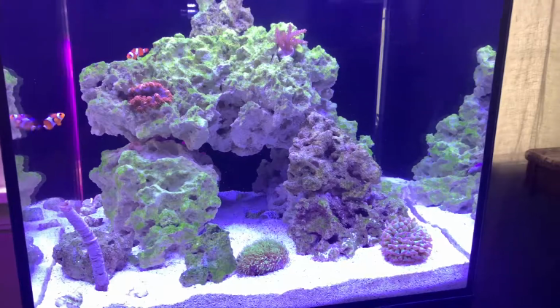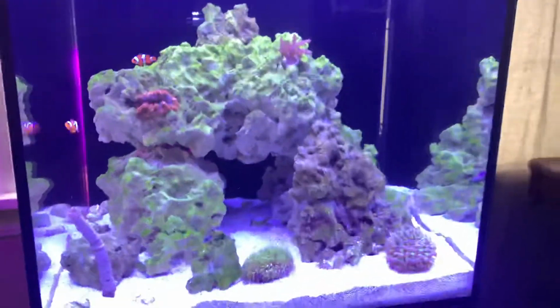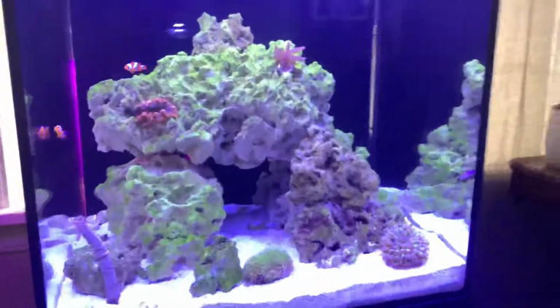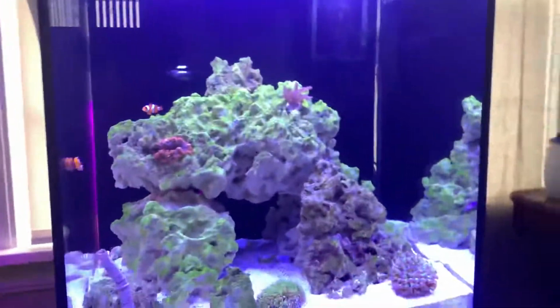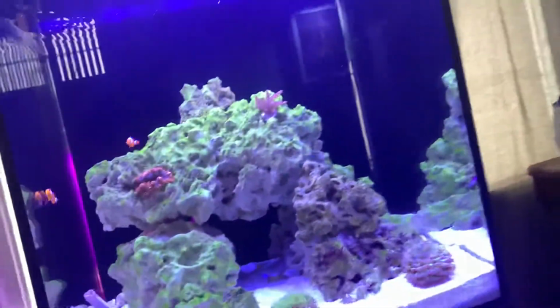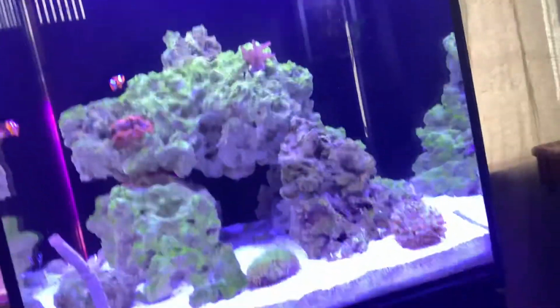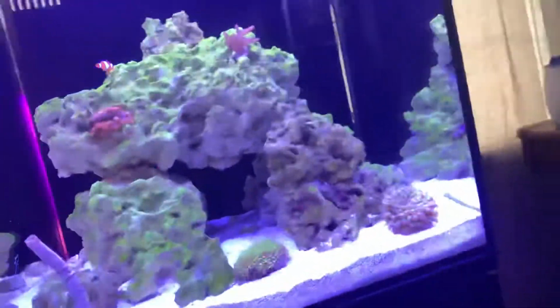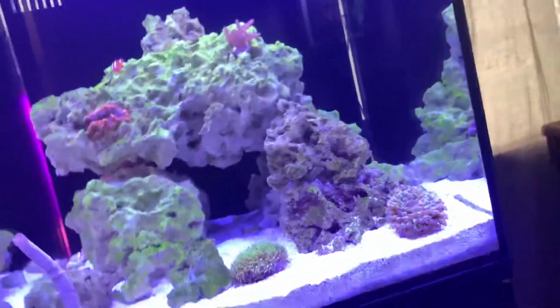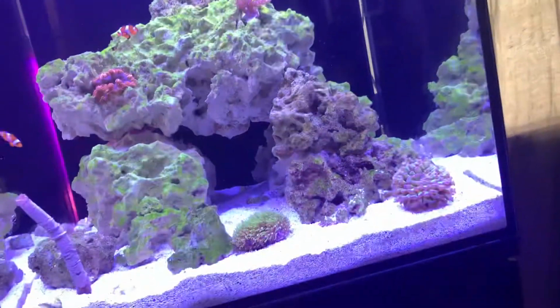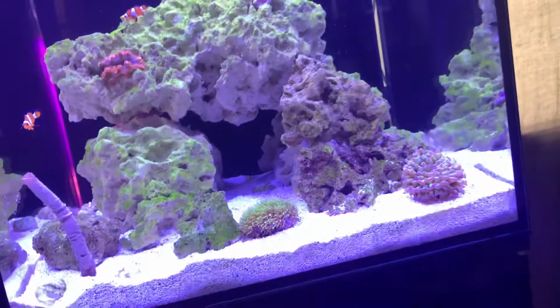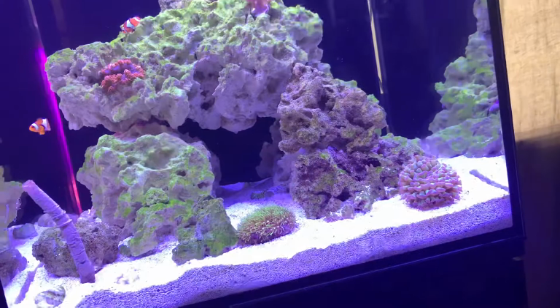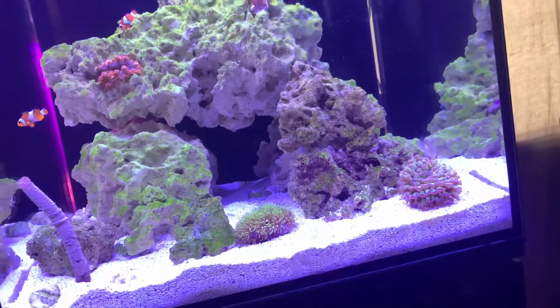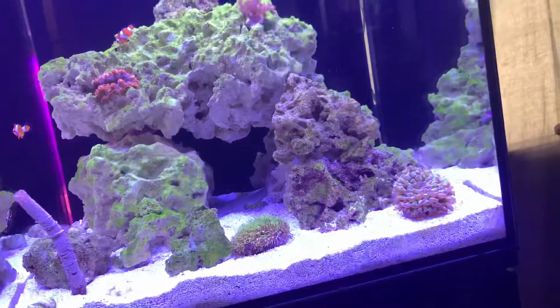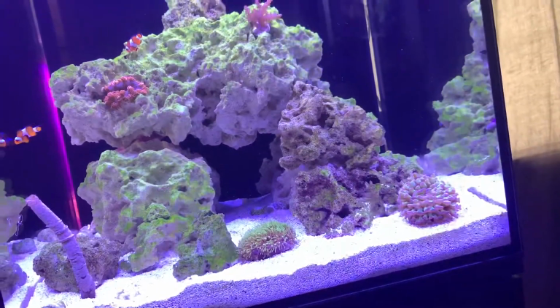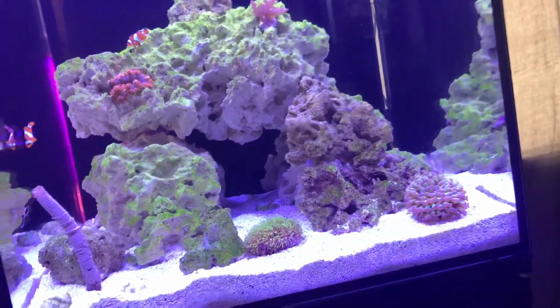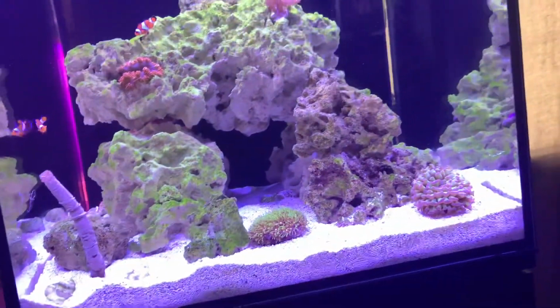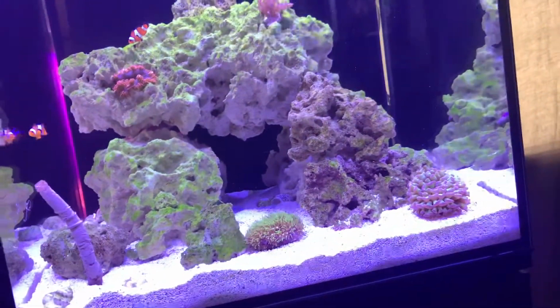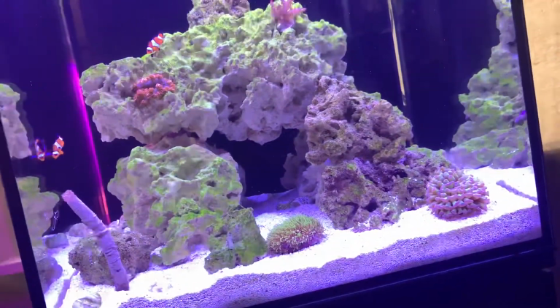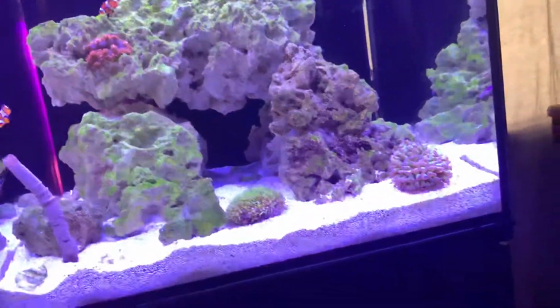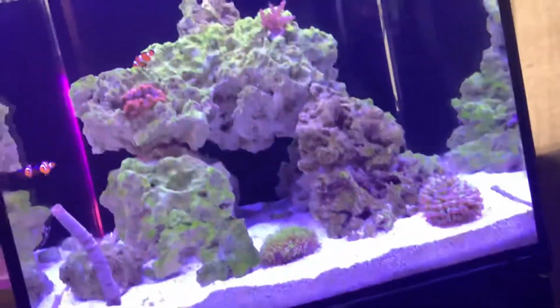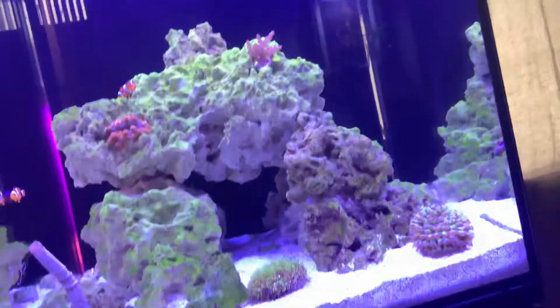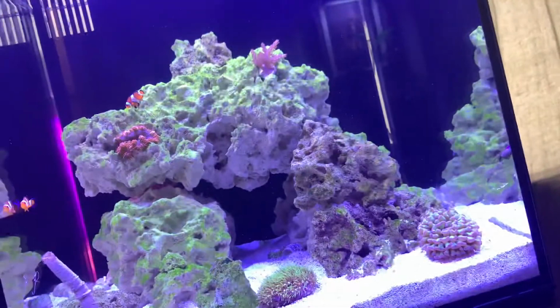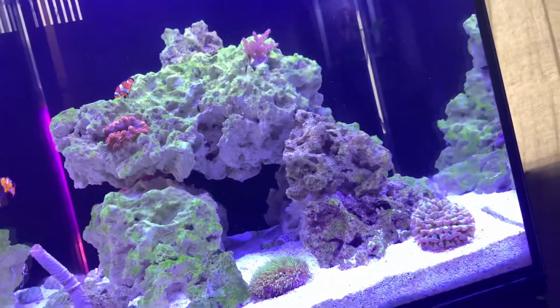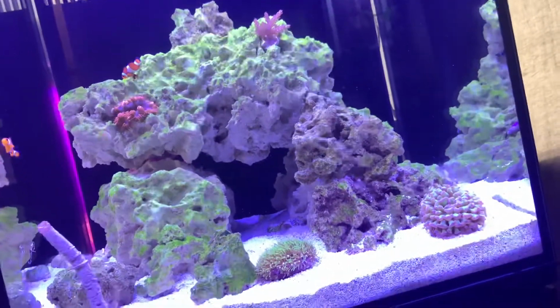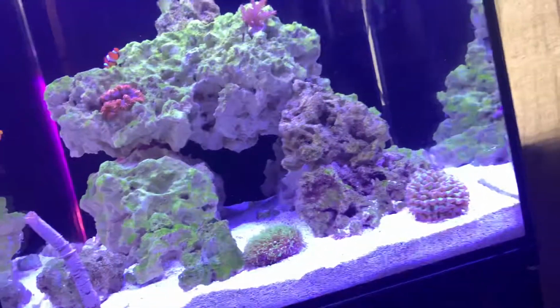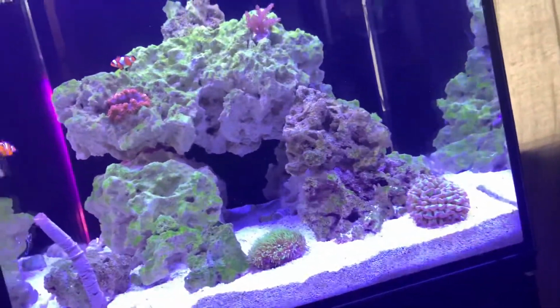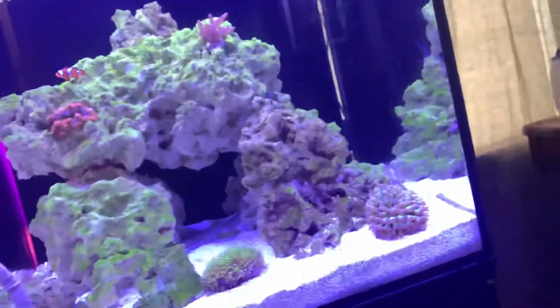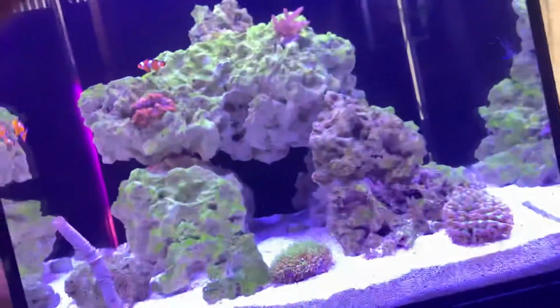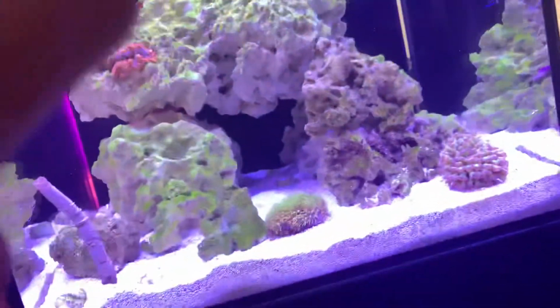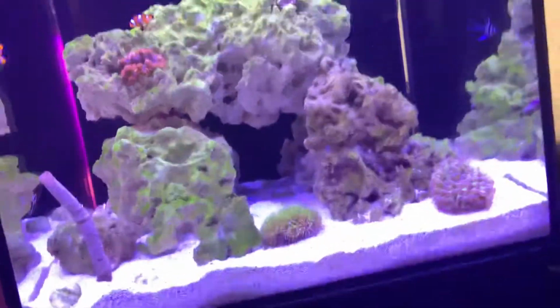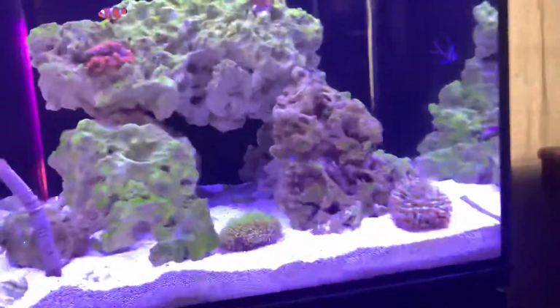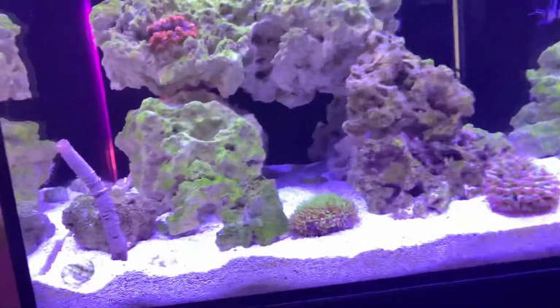Hey everybody, welcome back to another YouTube video. Today I have an update on my Aquatop 24 gallon. I'm pretty much just going to go over what livestock and corals I got. I've never kept corals before, so this is my first time. I'm really excited, so I'll just tell you what corals I got.